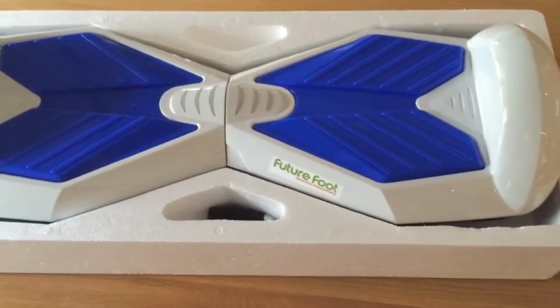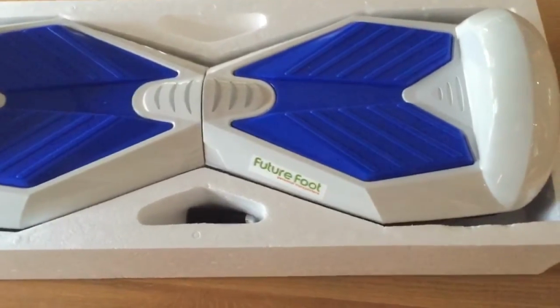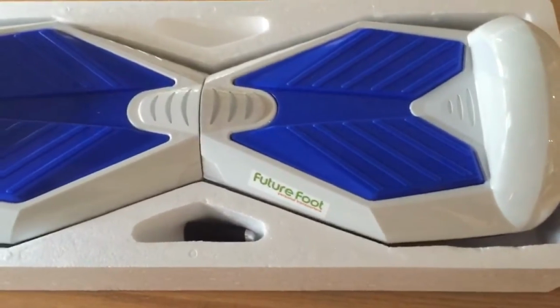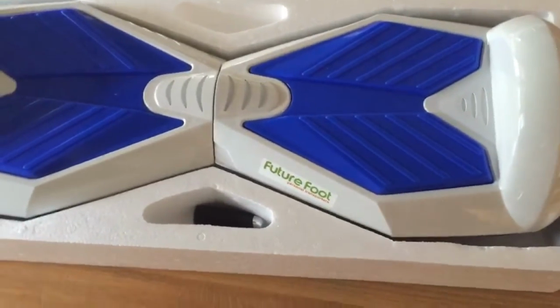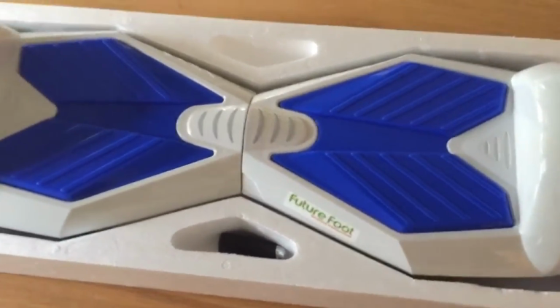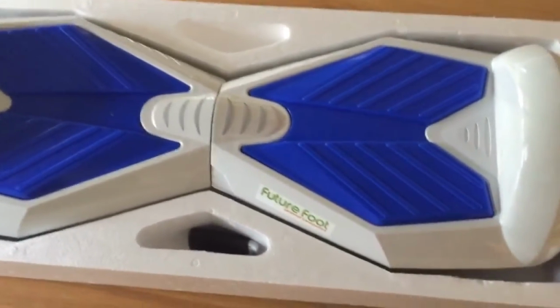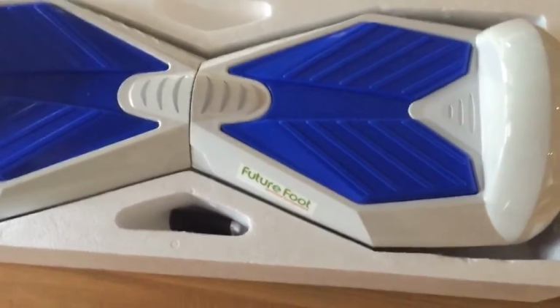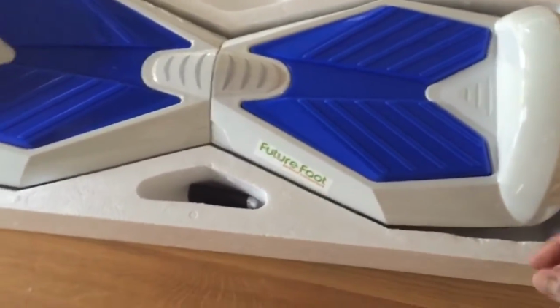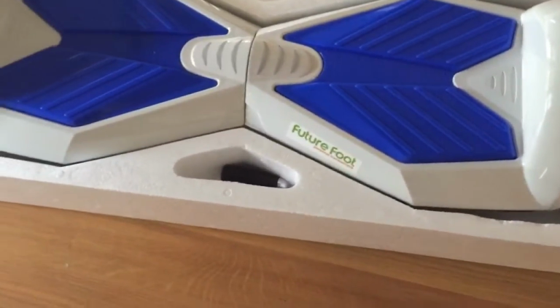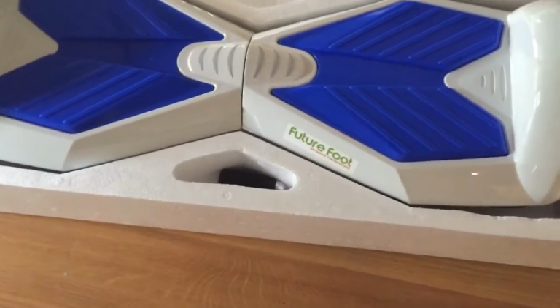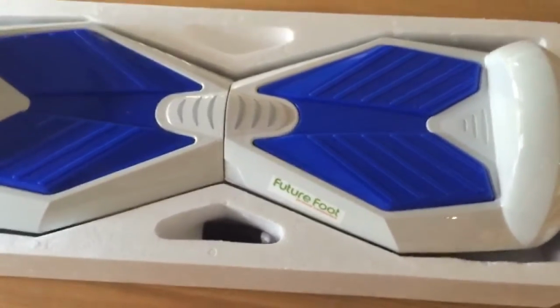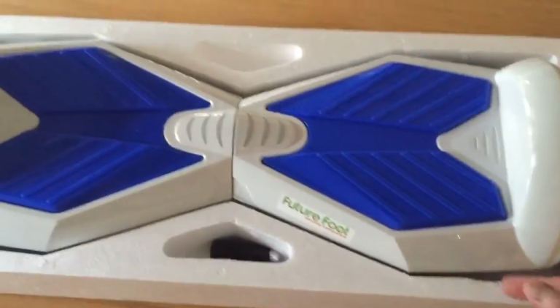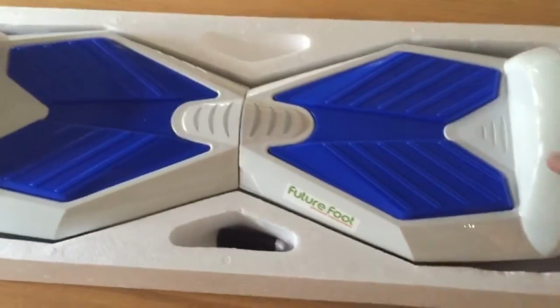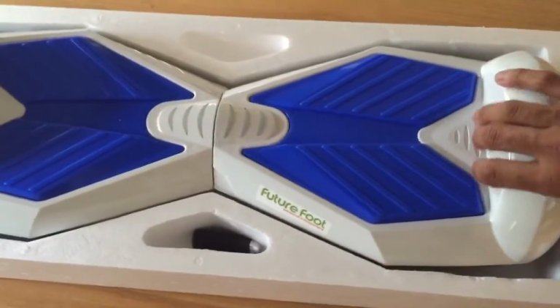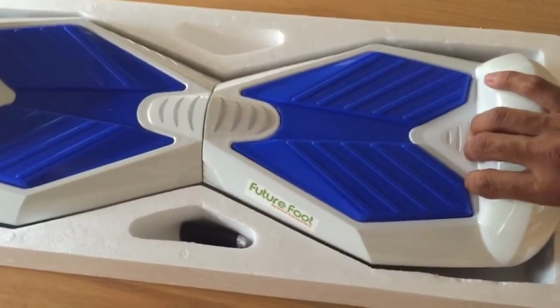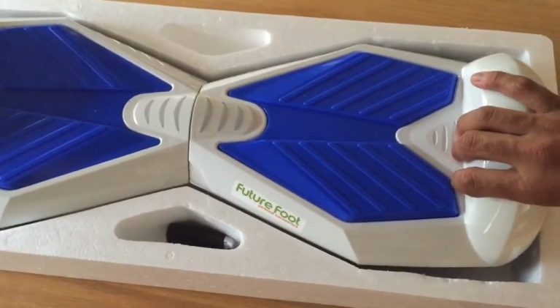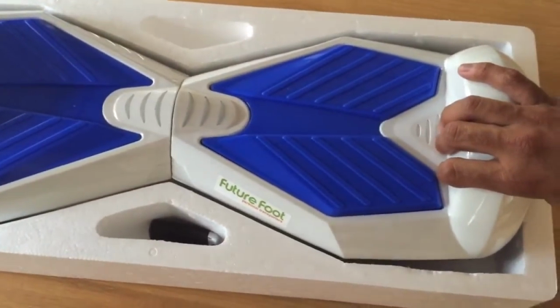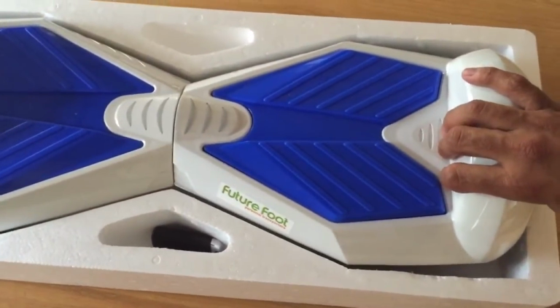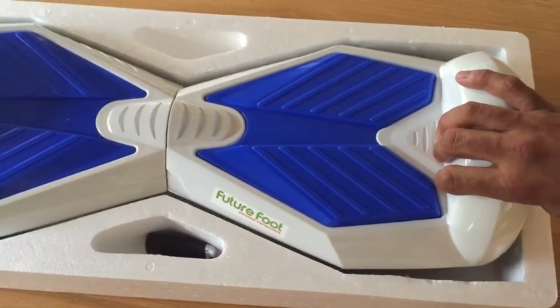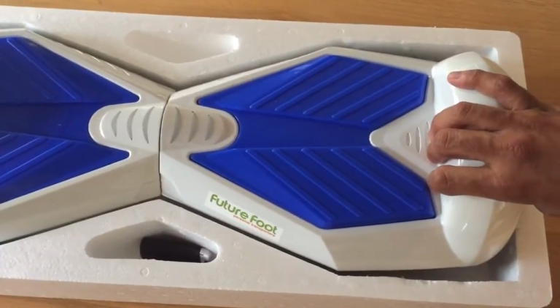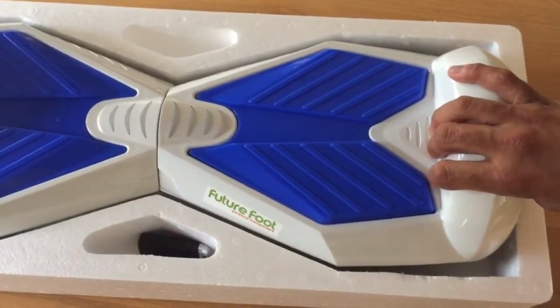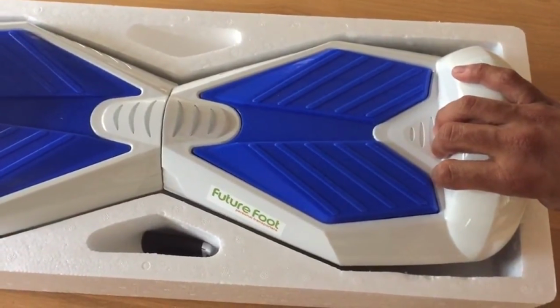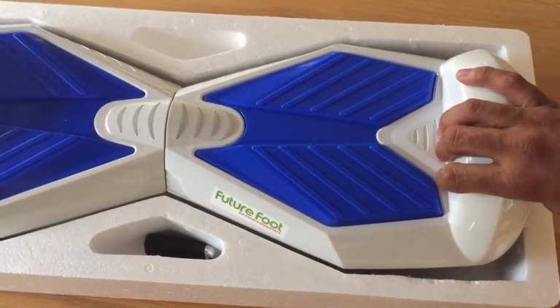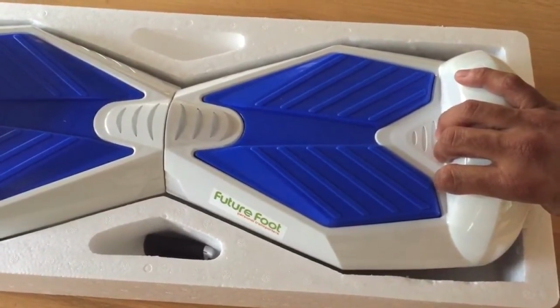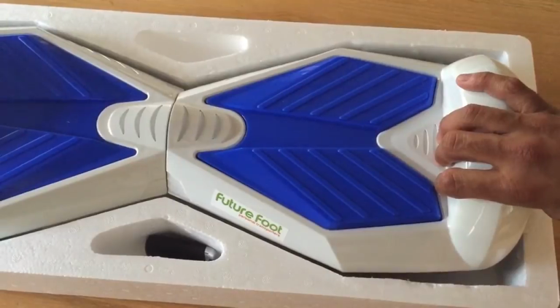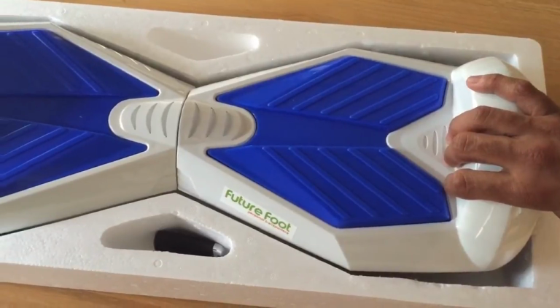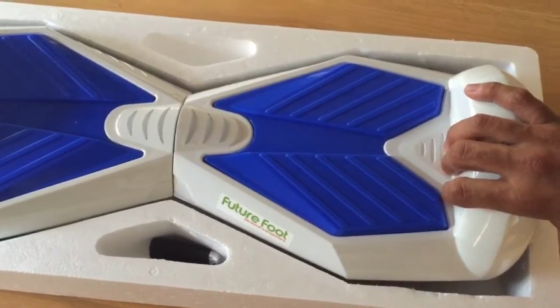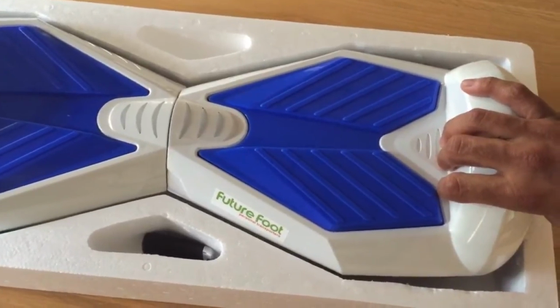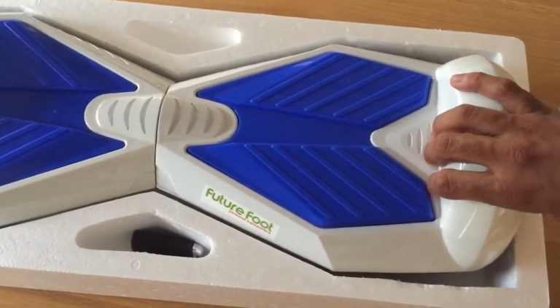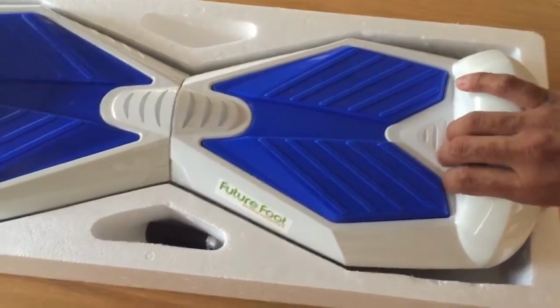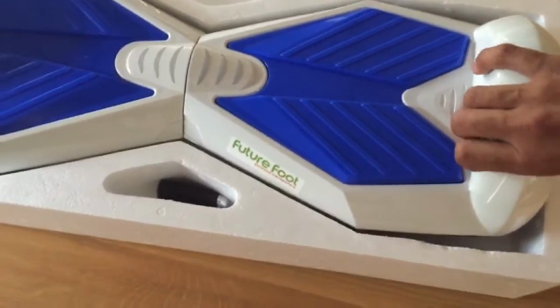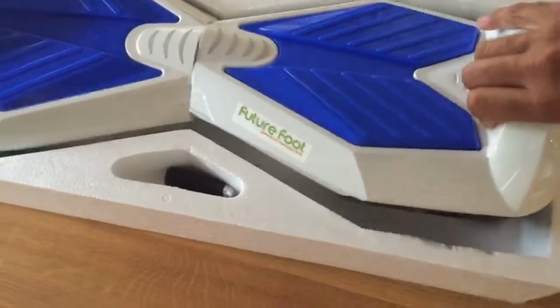Today I'm going to show you how to calibrate your future foot. All you do is fully charge it. Leave it charged for three hours. The light on the charger will turn from red to green, and that's how you know it's fully charged.